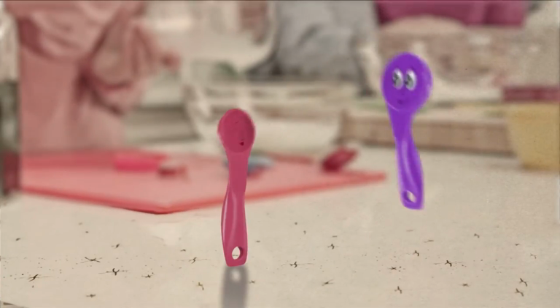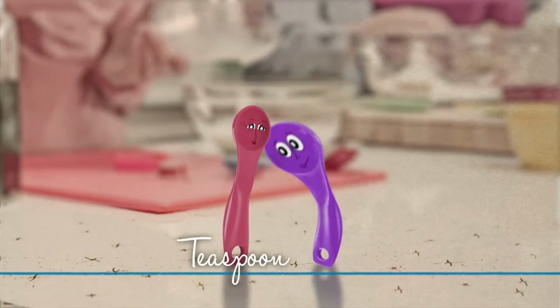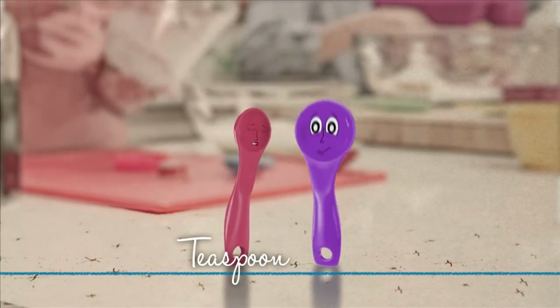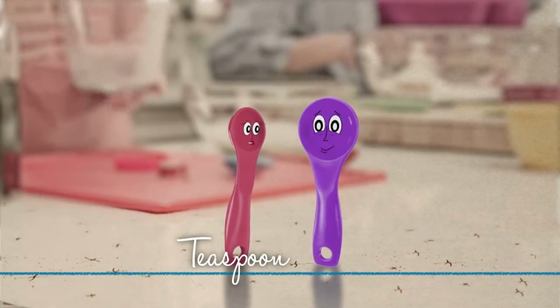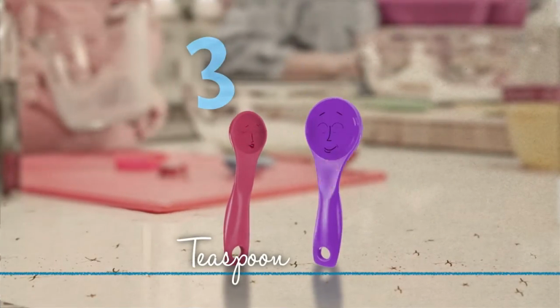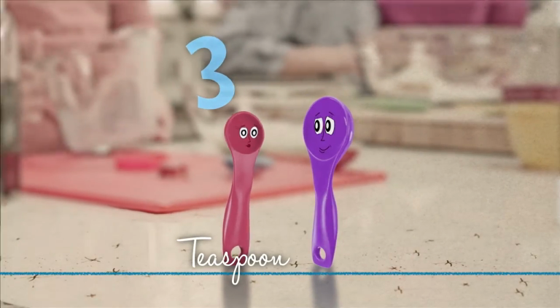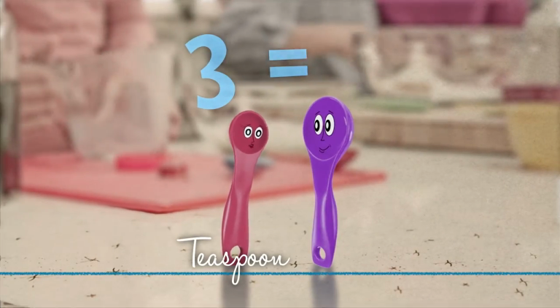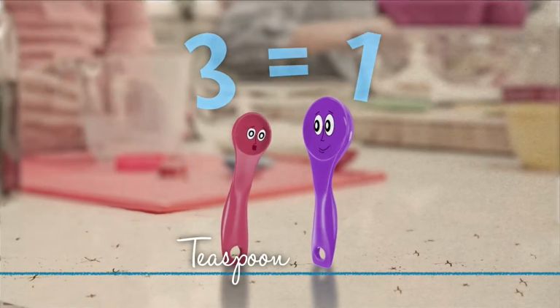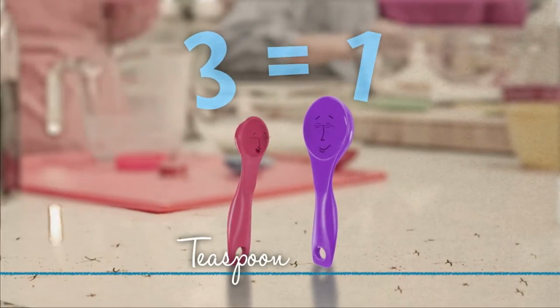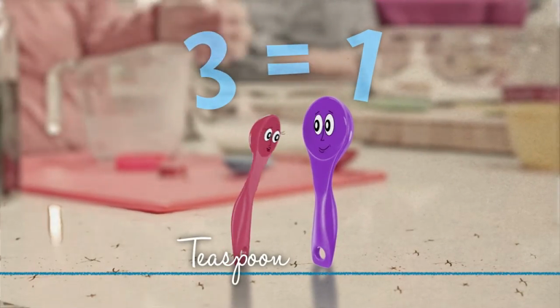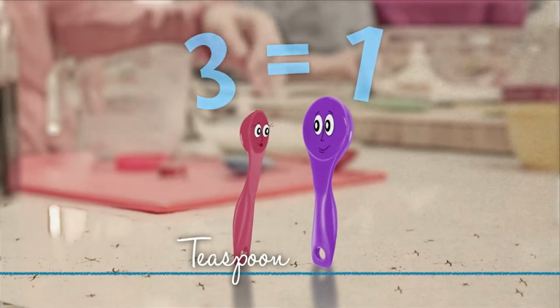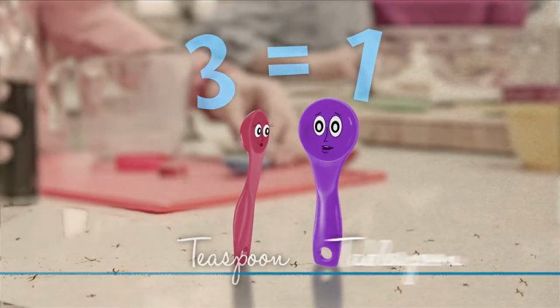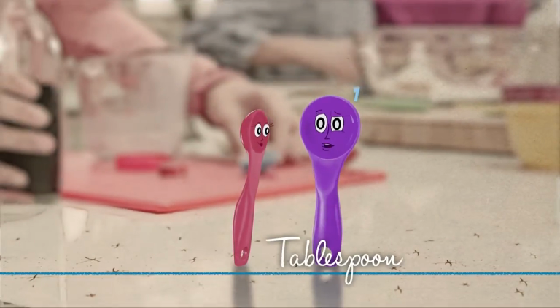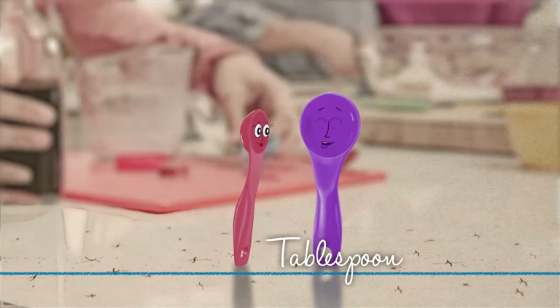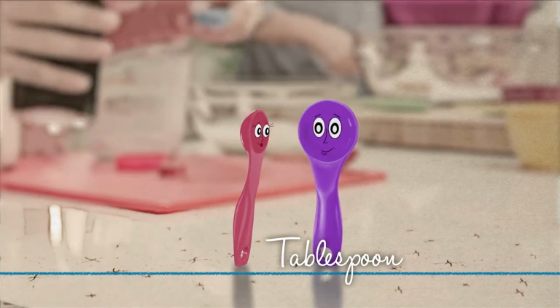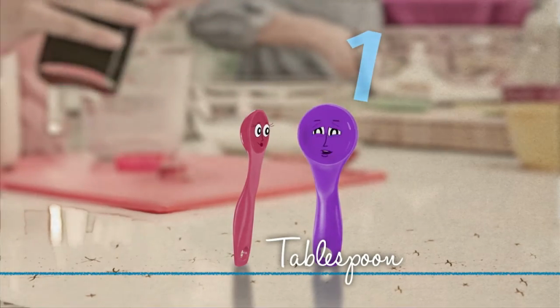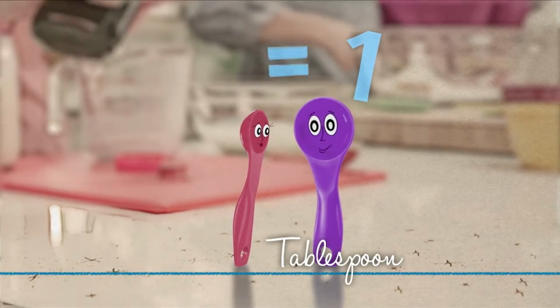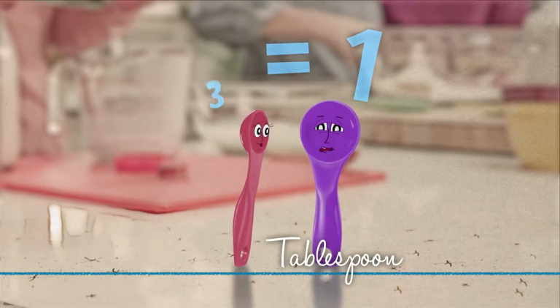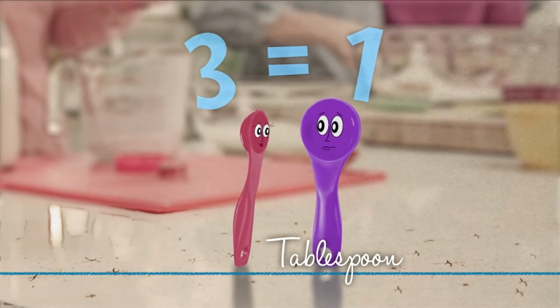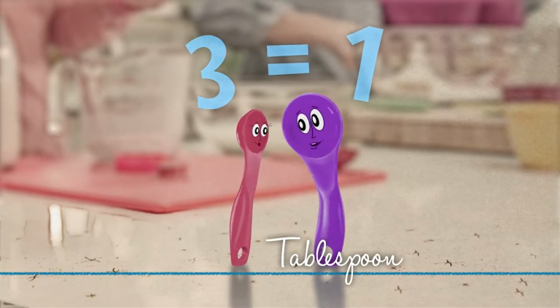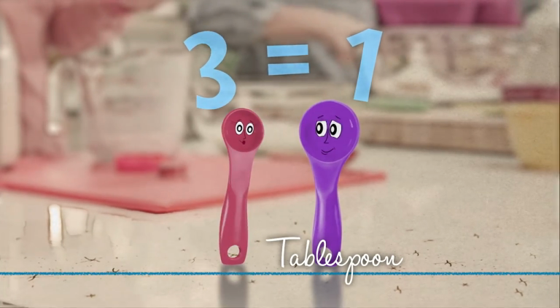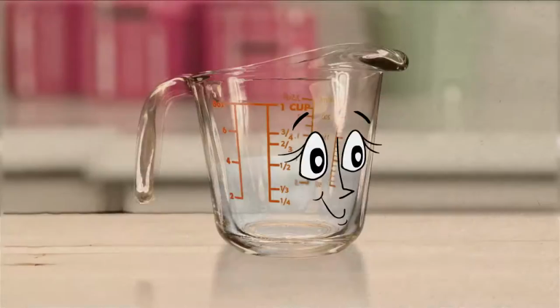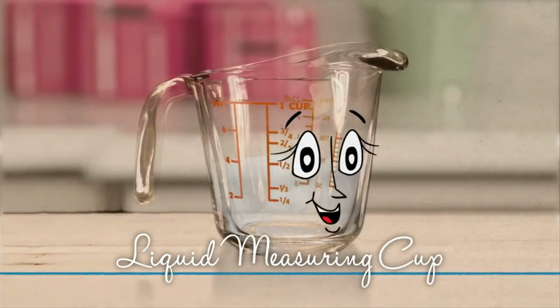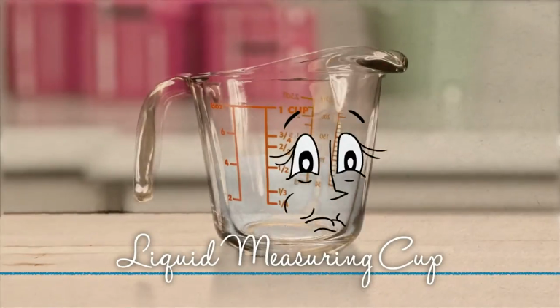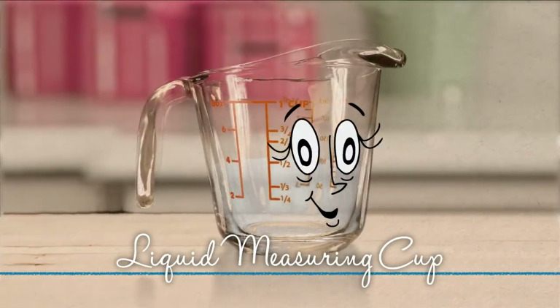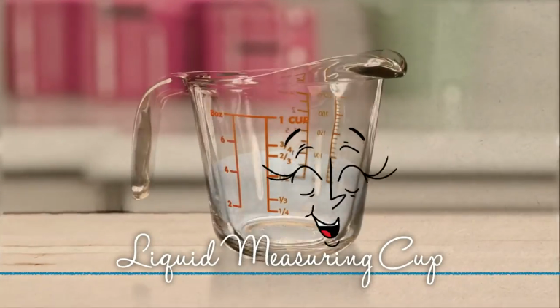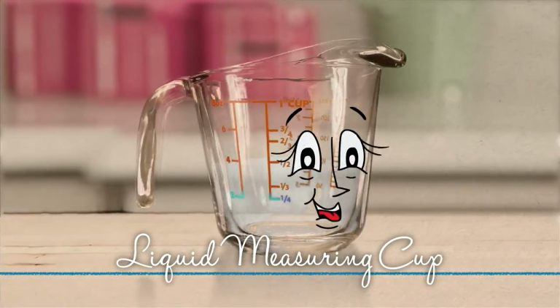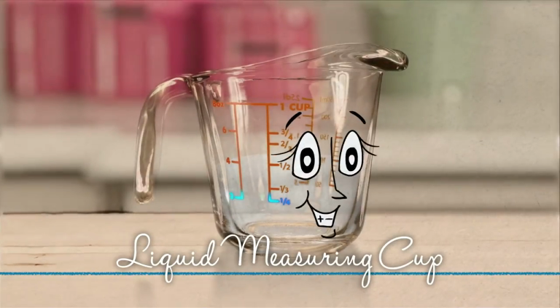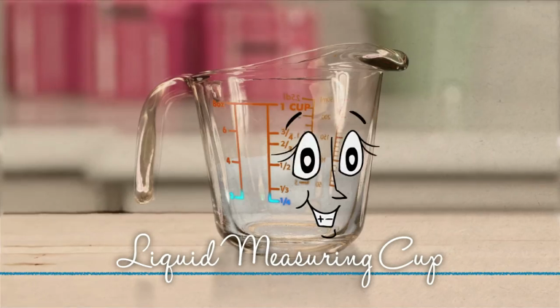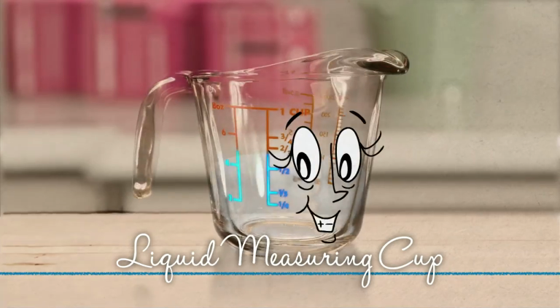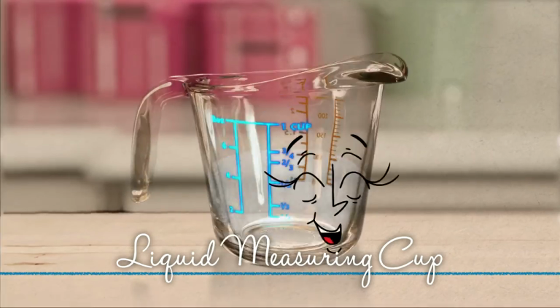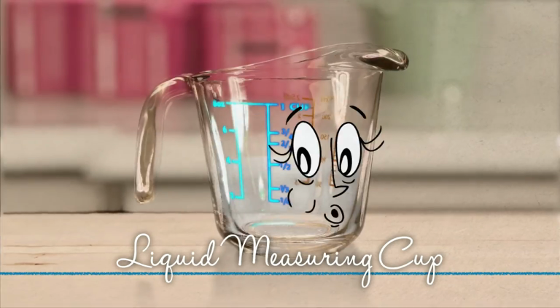I'm a teaspoon. Three of me equals one of him. I'm a tablespoon. One of me equals three of her. And I'm really divided about it all. You can see right through me.